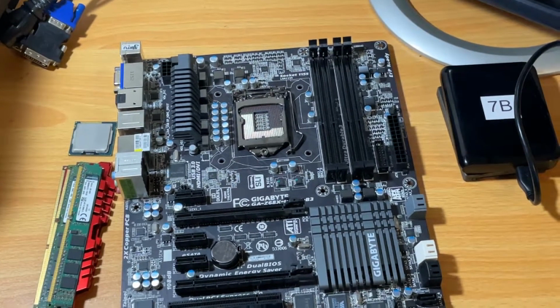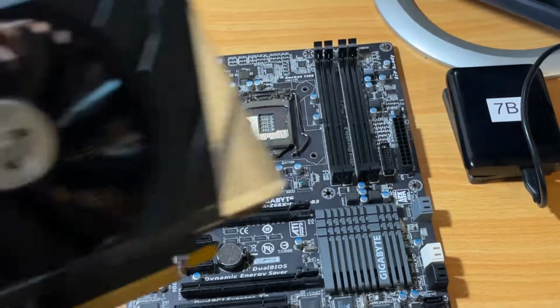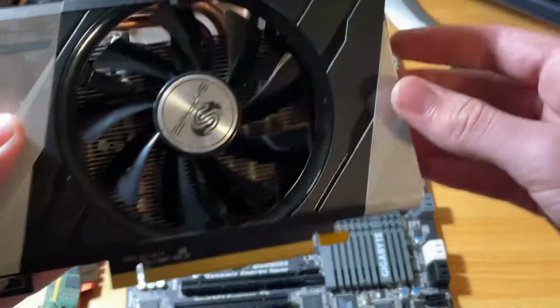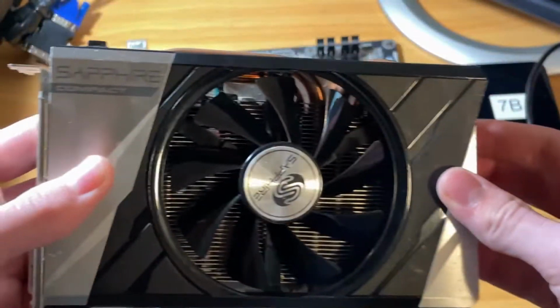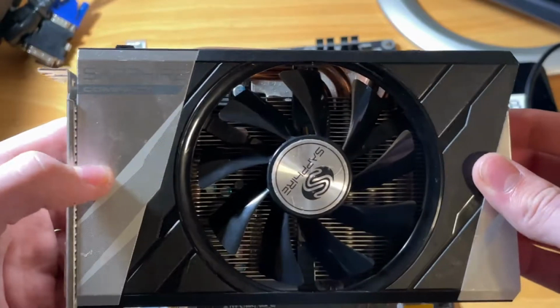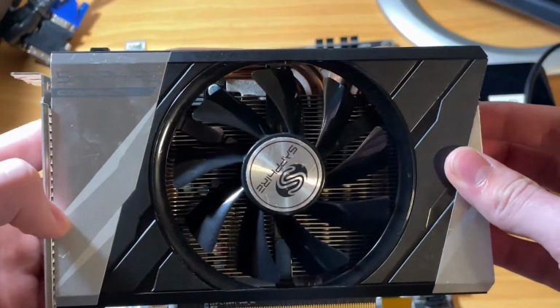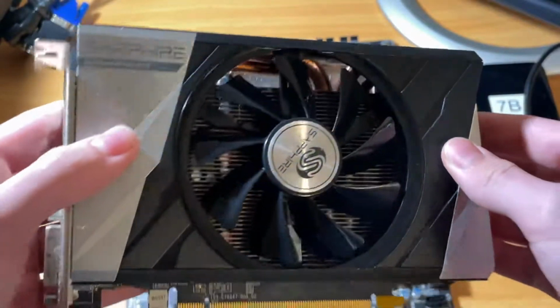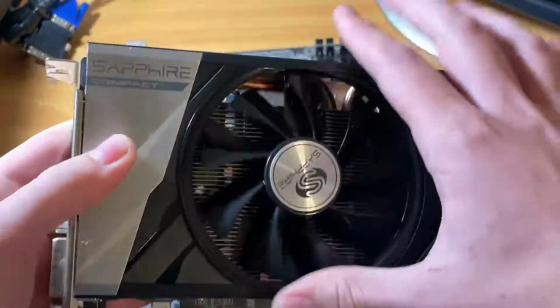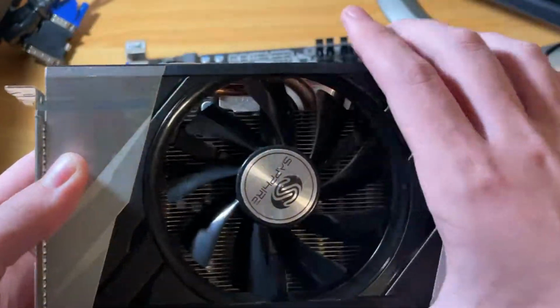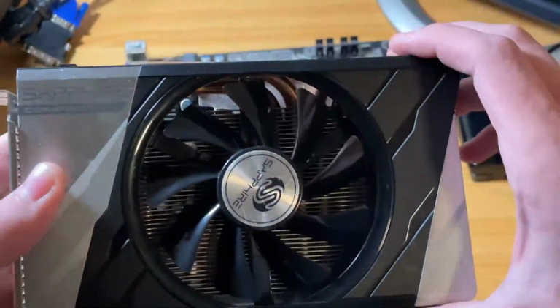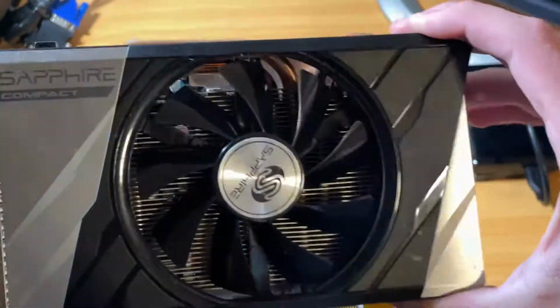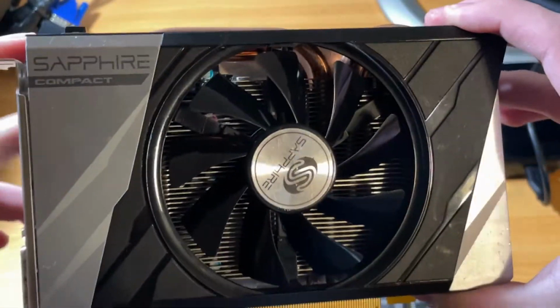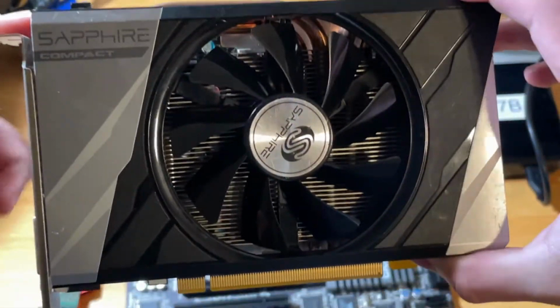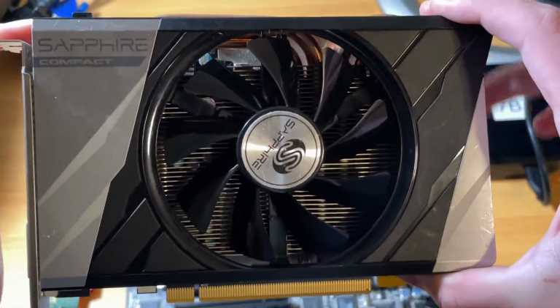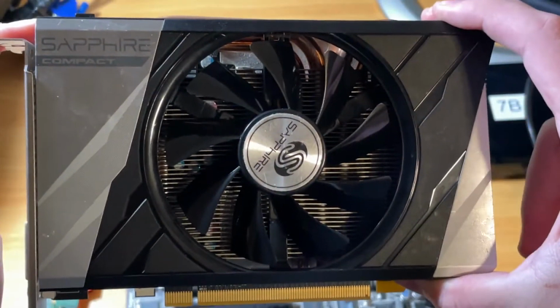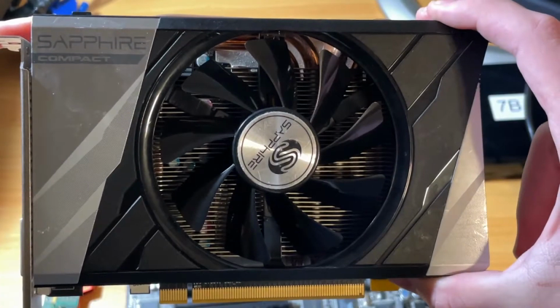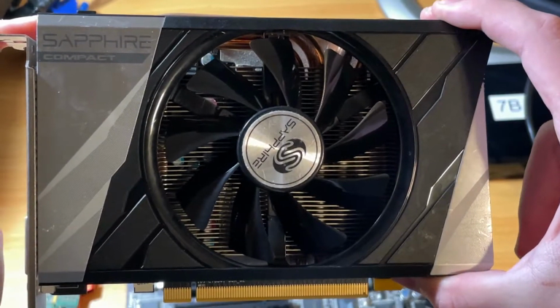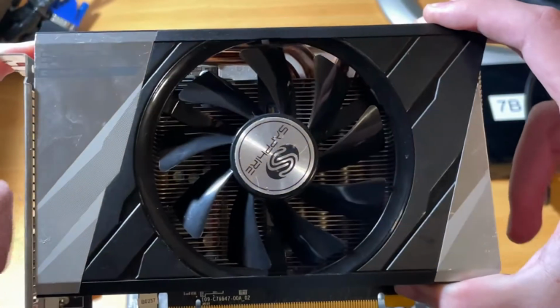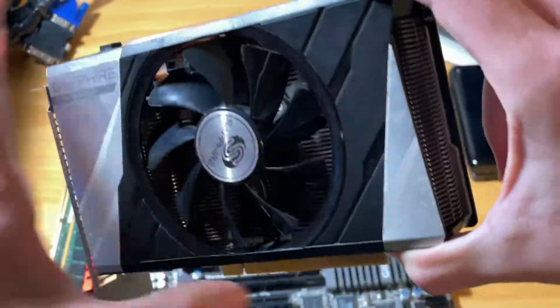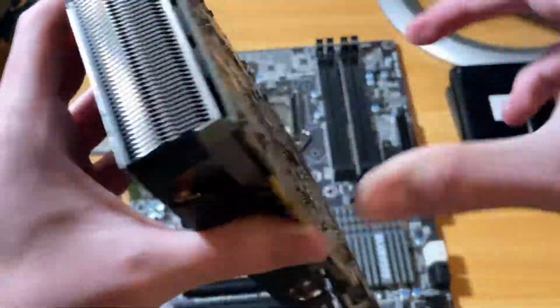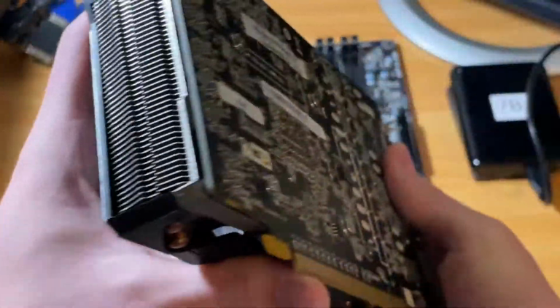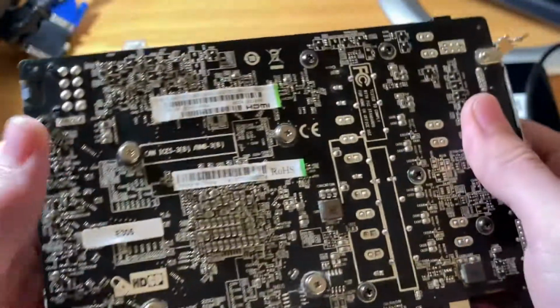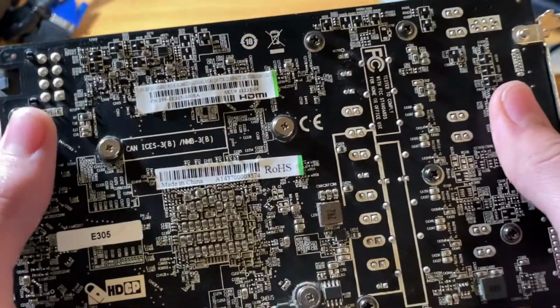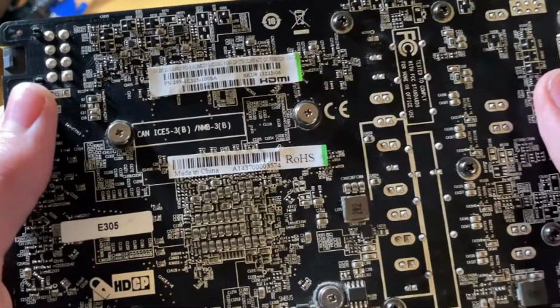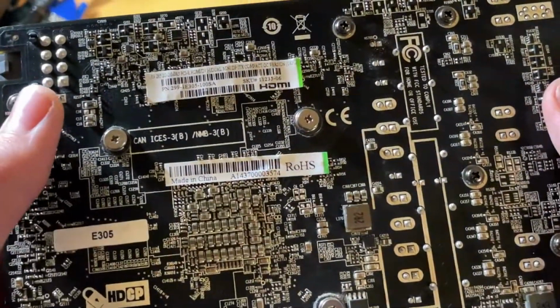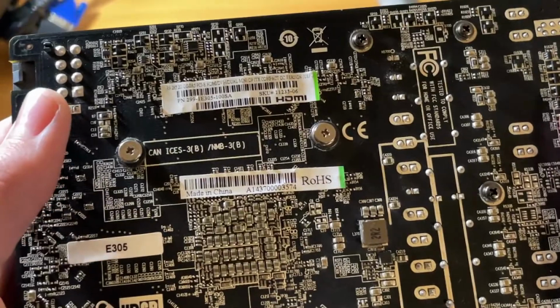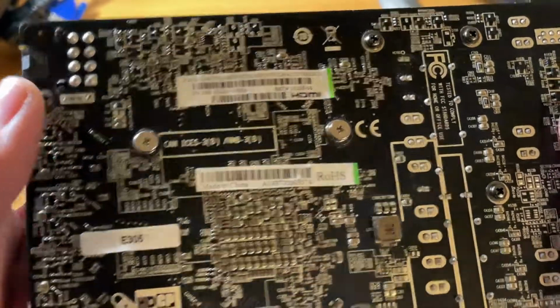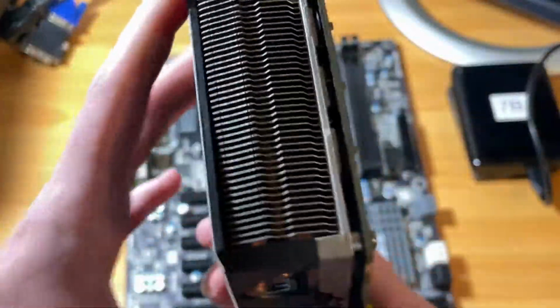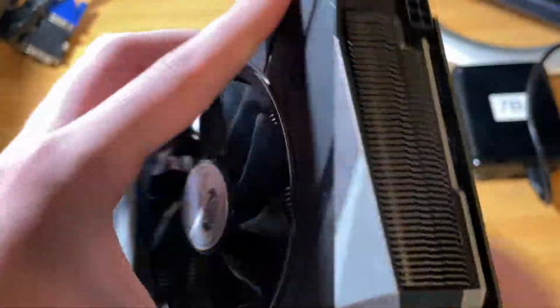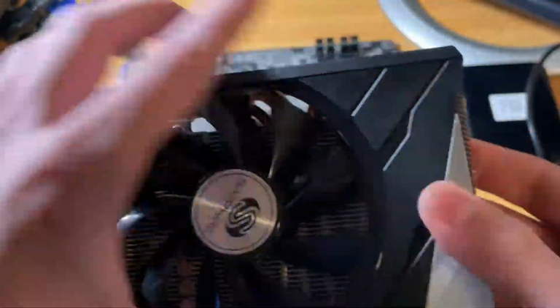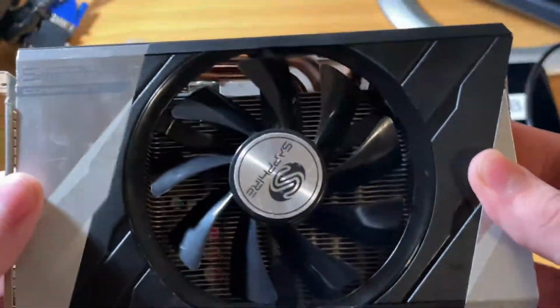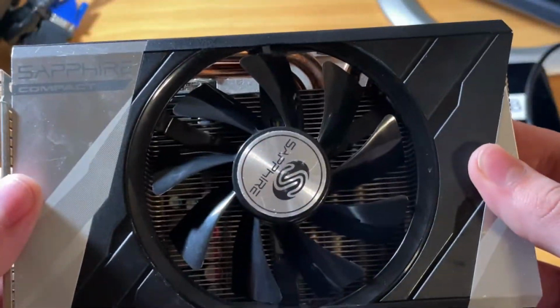Next is the graphics card, and we're going to be using a GTX 1060 six gigabyte. Pretend the card that you're seeing here is a 1060 — it's currently sitting in my main PC so I have to grab it out of that. With the 1060 there hopefully shouldn't be any bottlenecks.